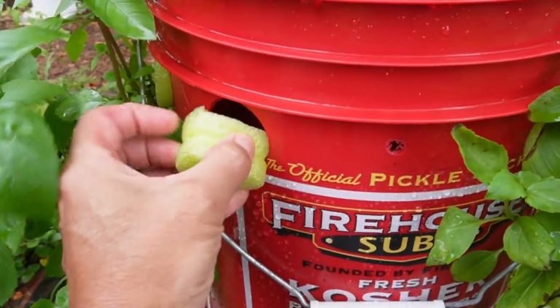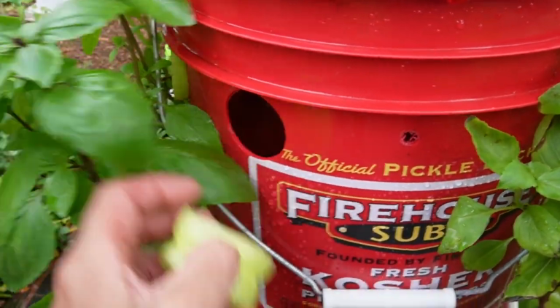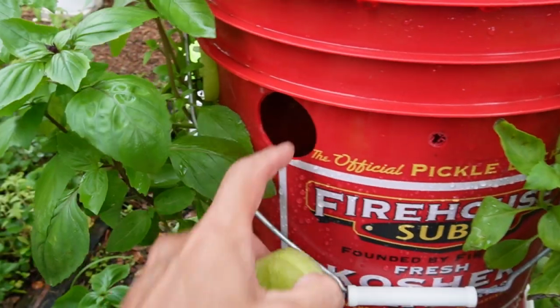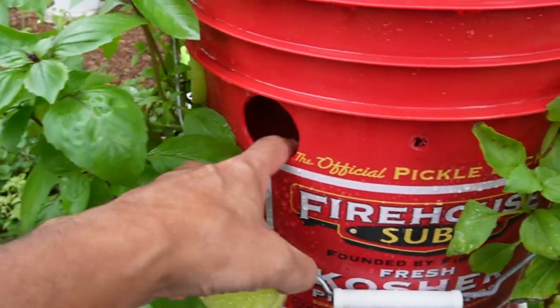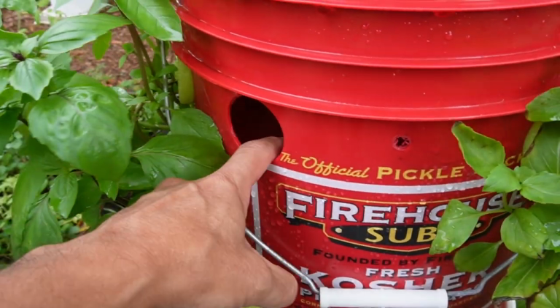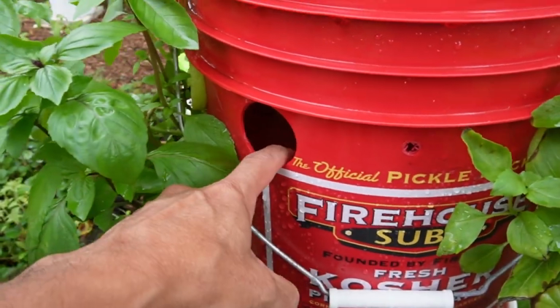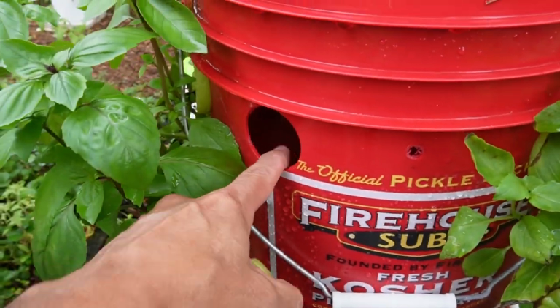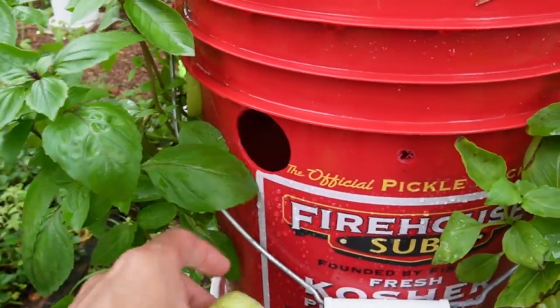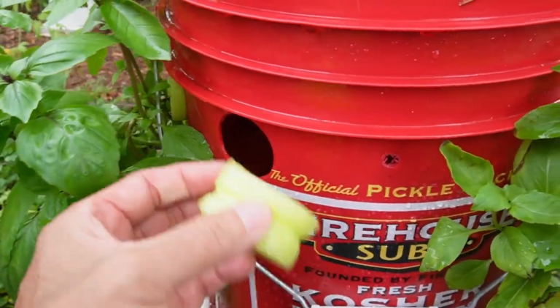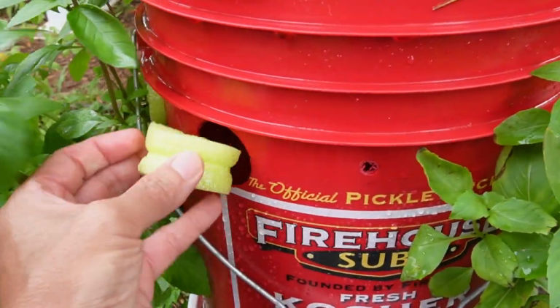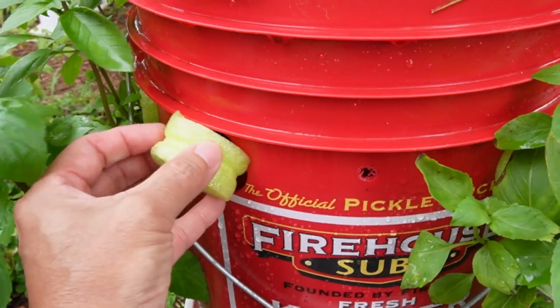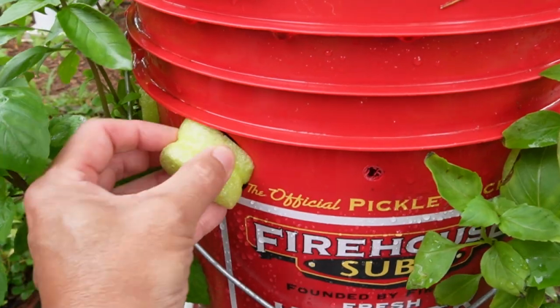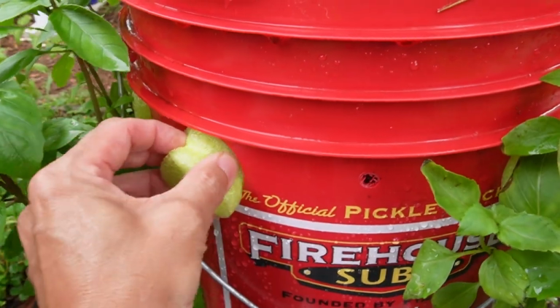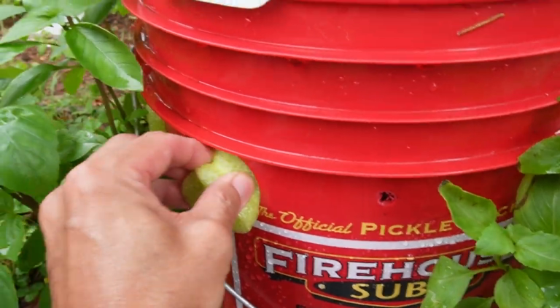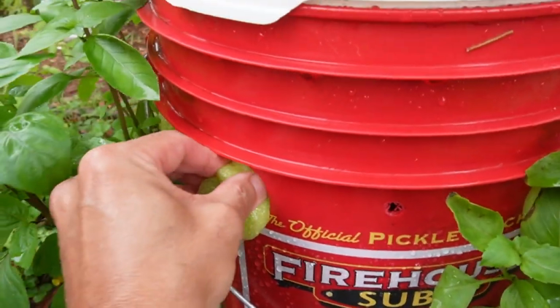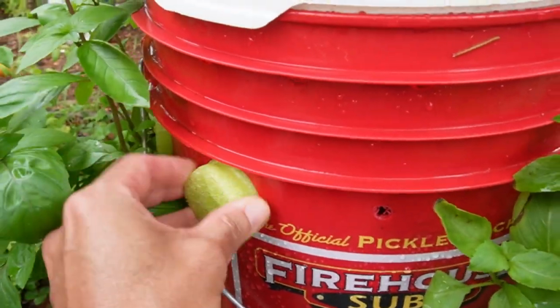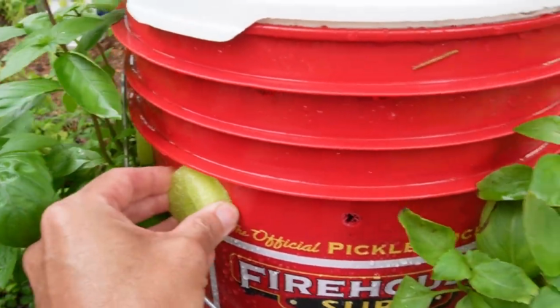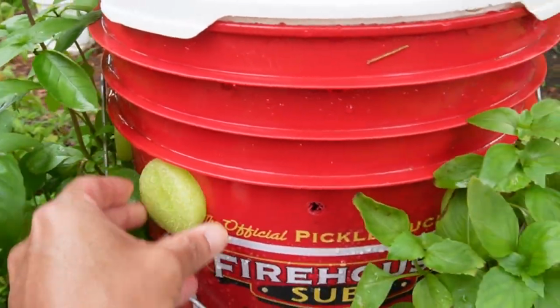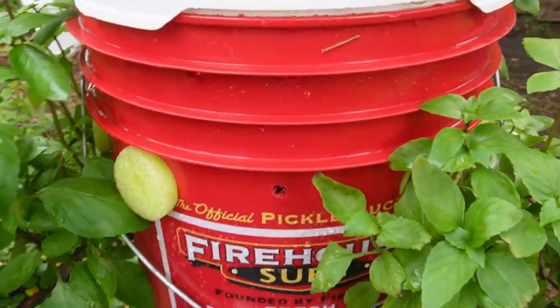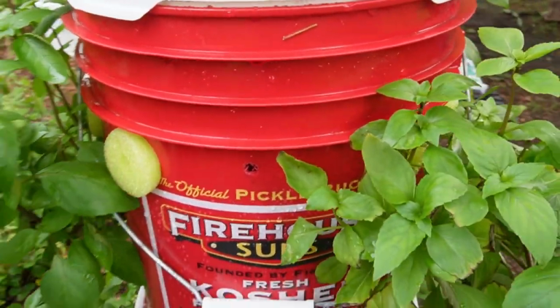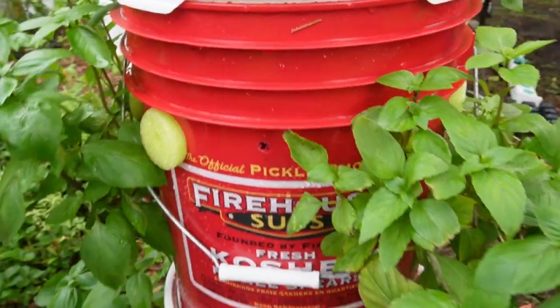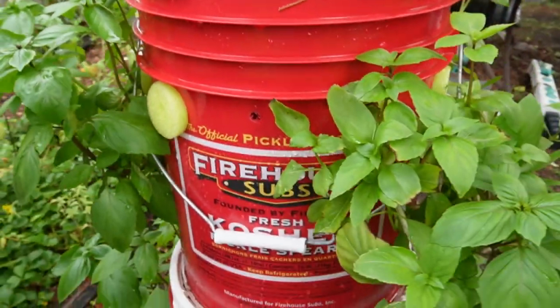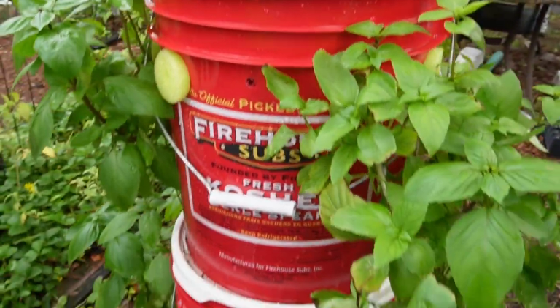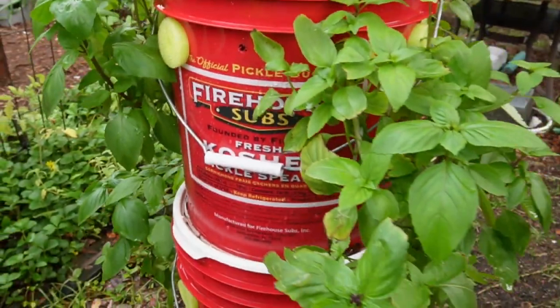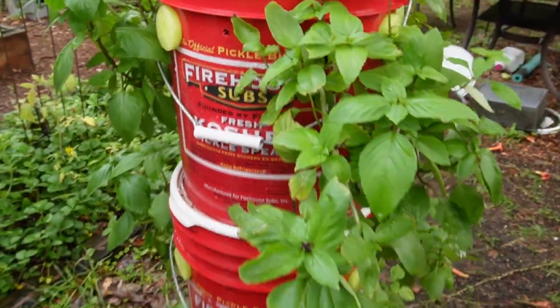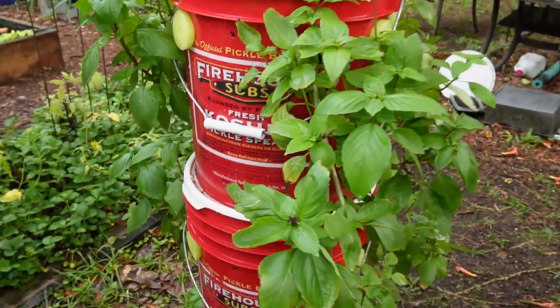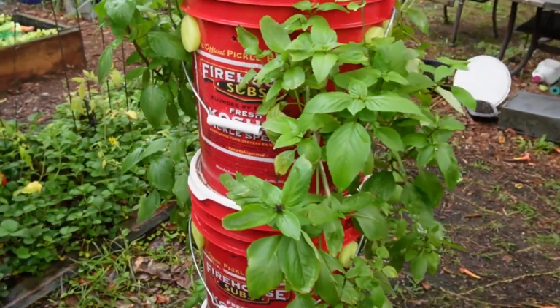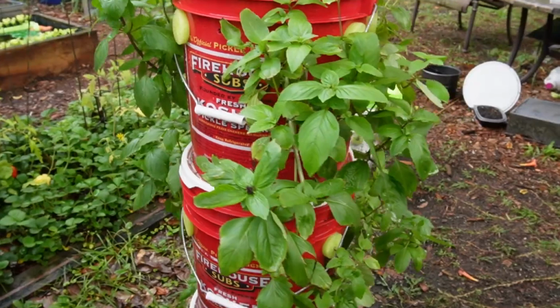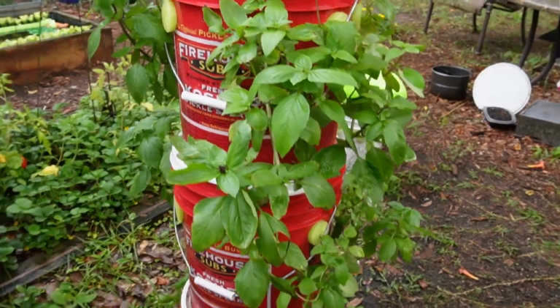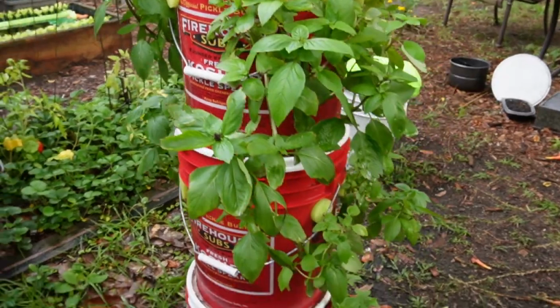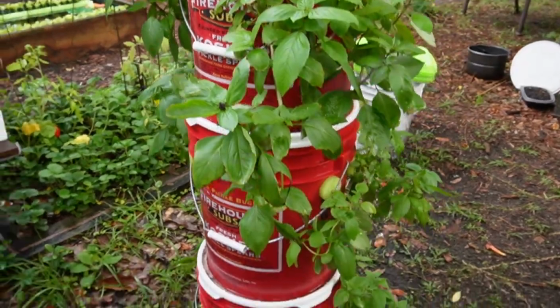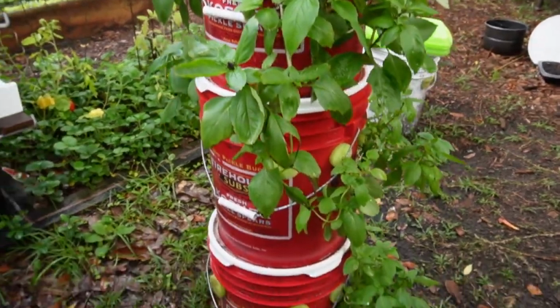People always ask how do you fill it up with all the plants. I leave an empty one in the back, then I can just add the nutrients right there to any one of them.